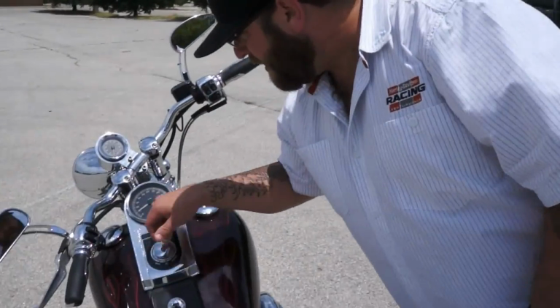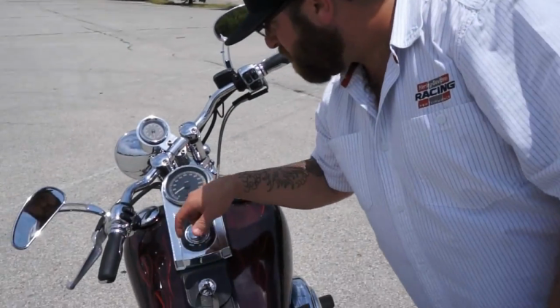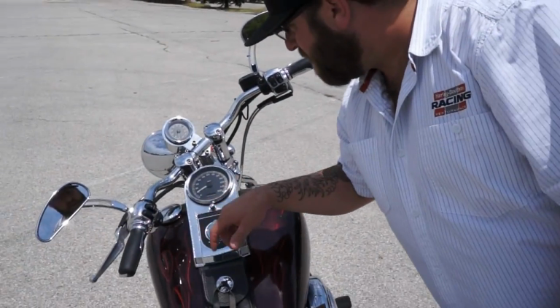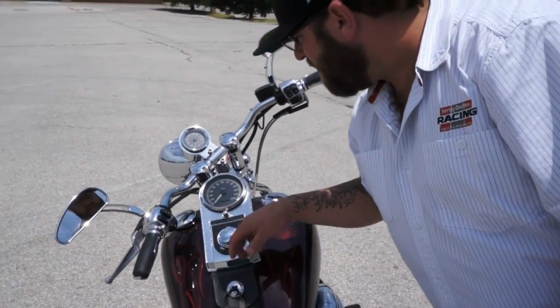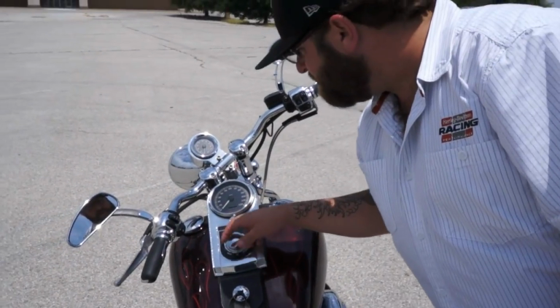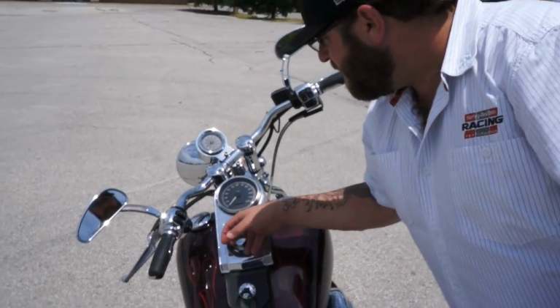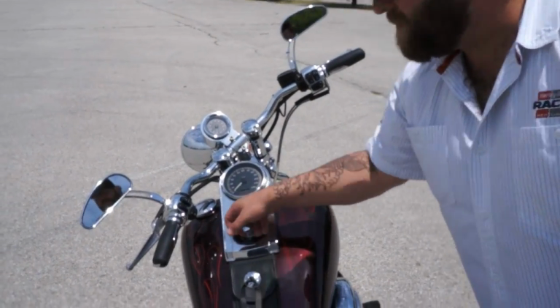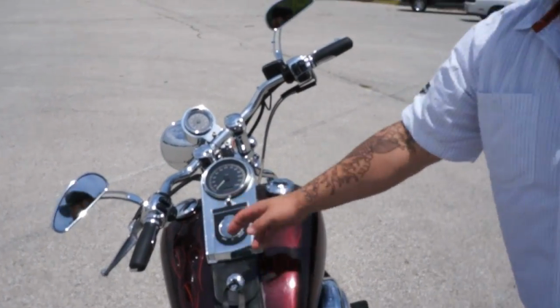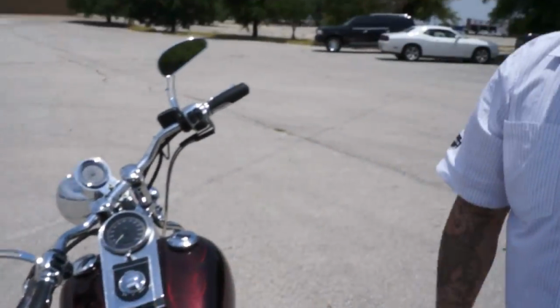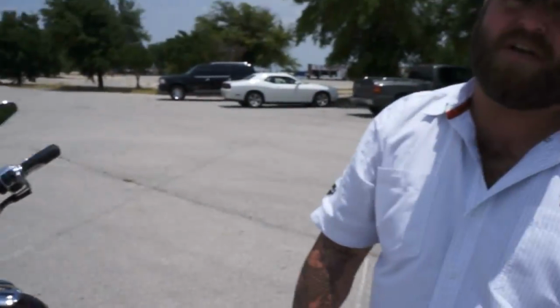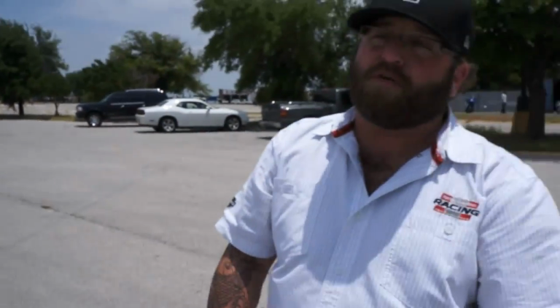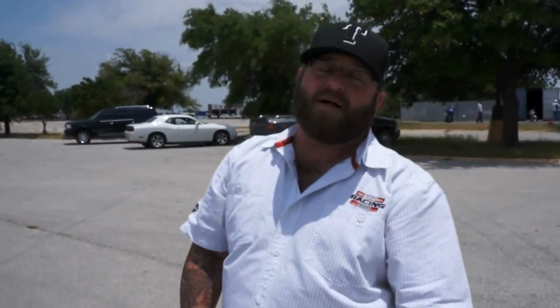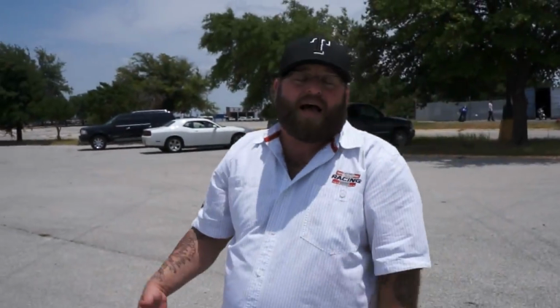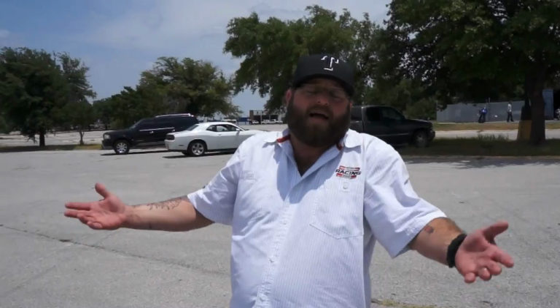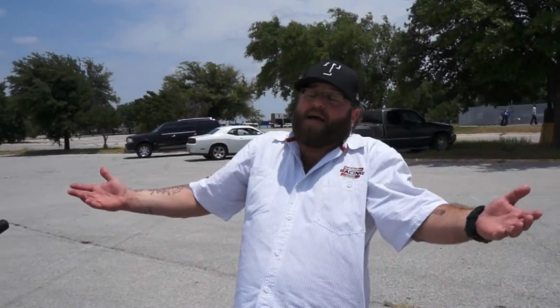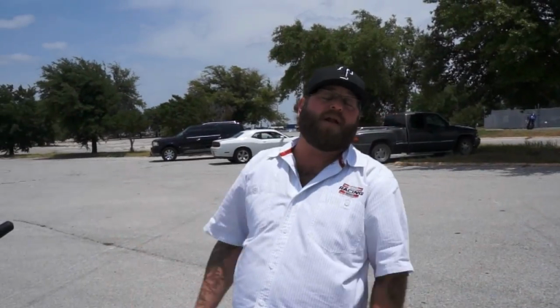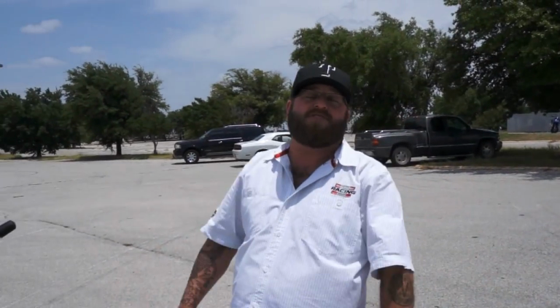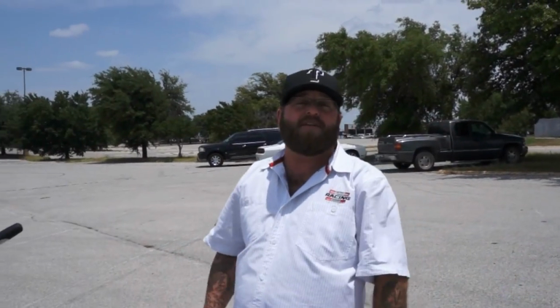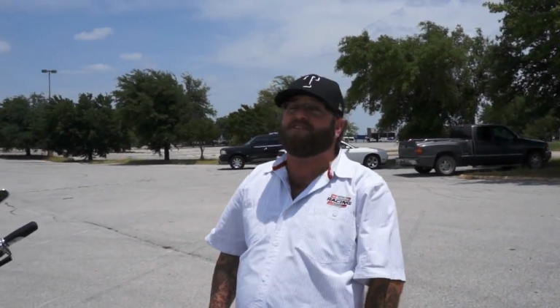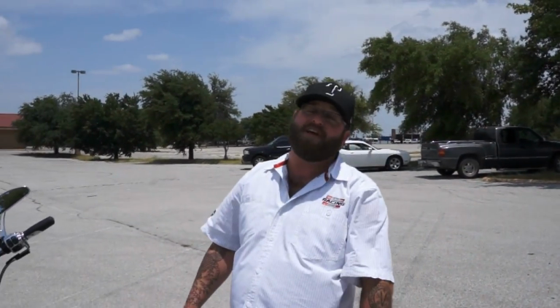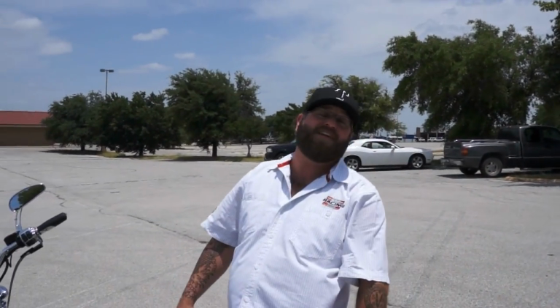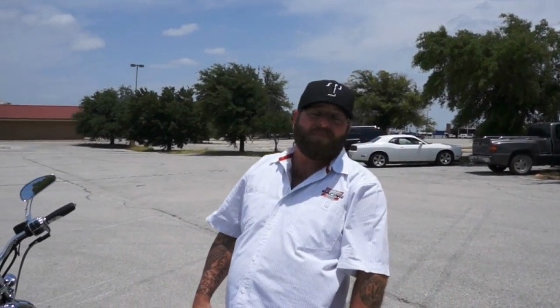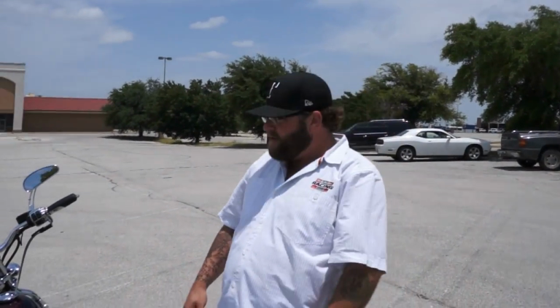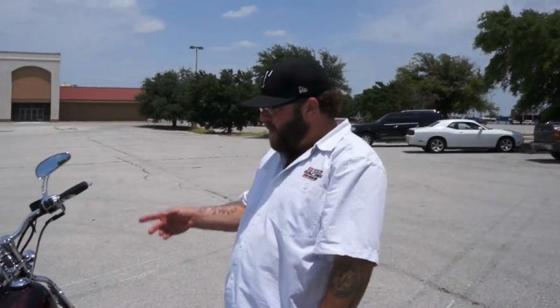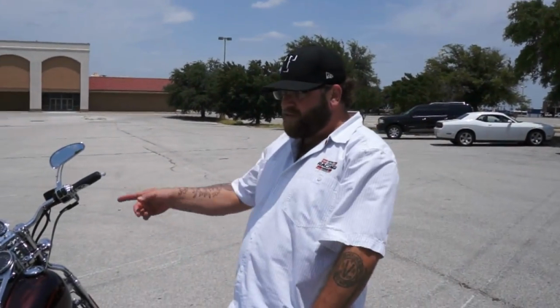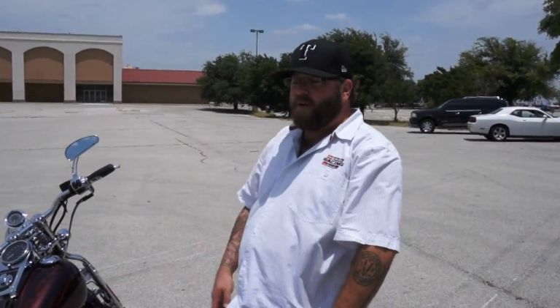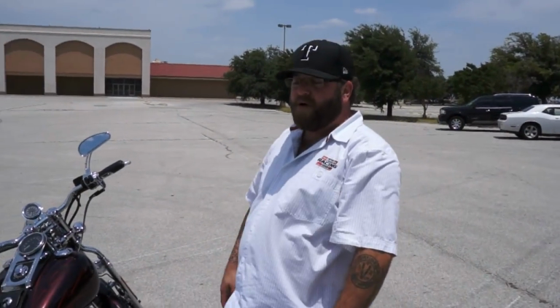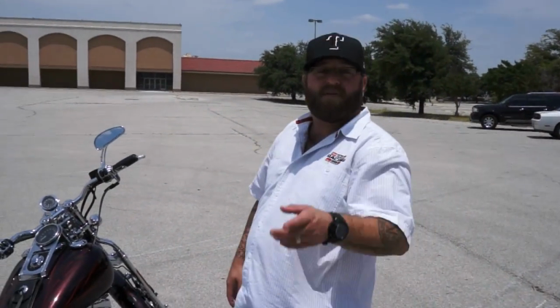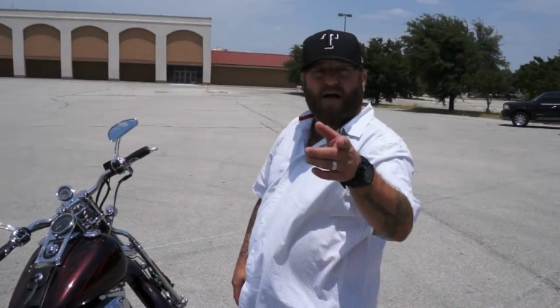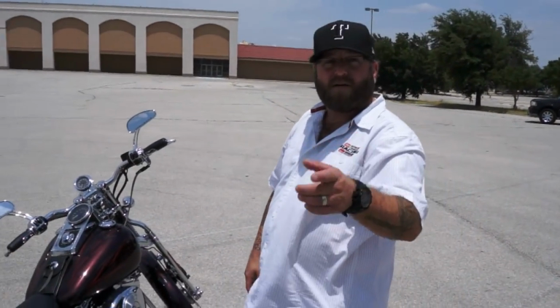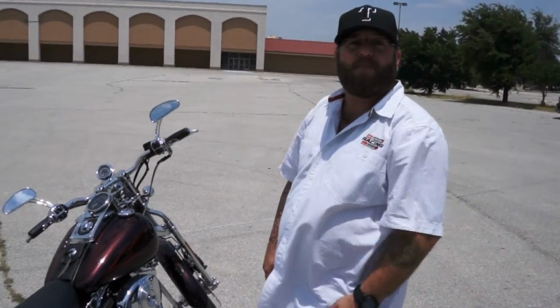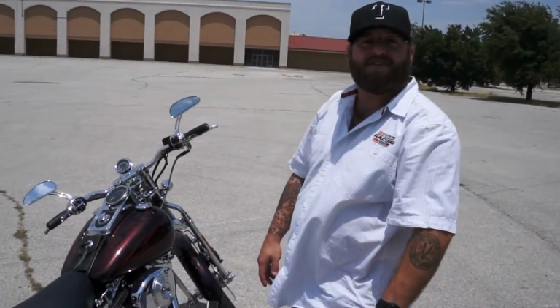I just wanted to confirm — only 5,700 miles. I don't know what else to tell you other than that's just a deal of a deal. I'll get the video uploaded. Give me a holler, let's do business.